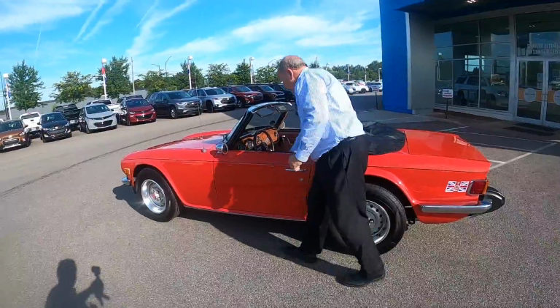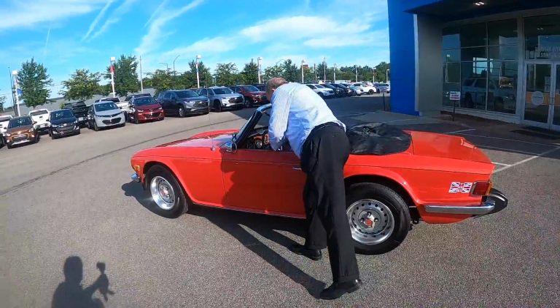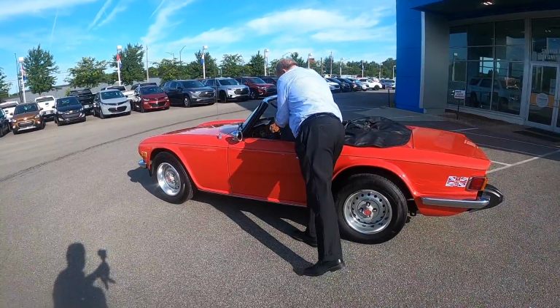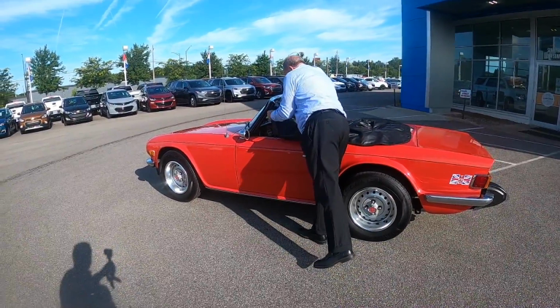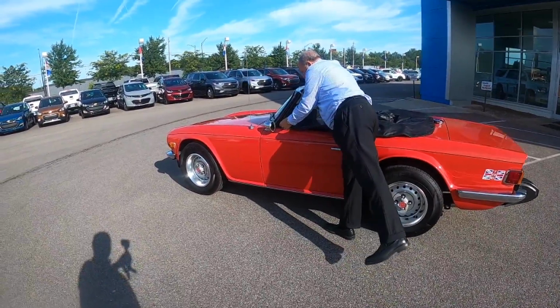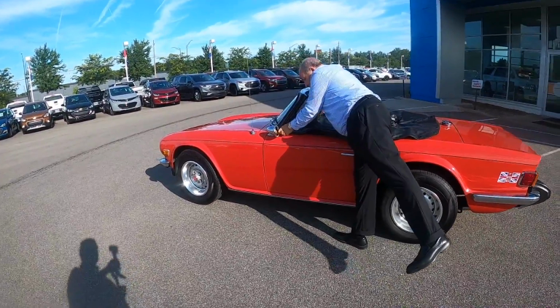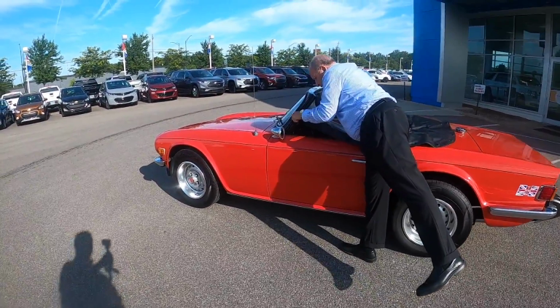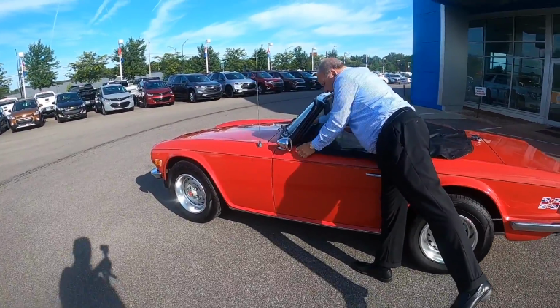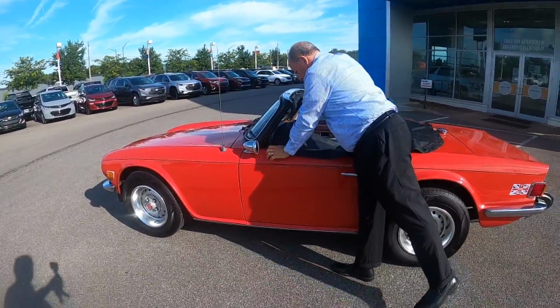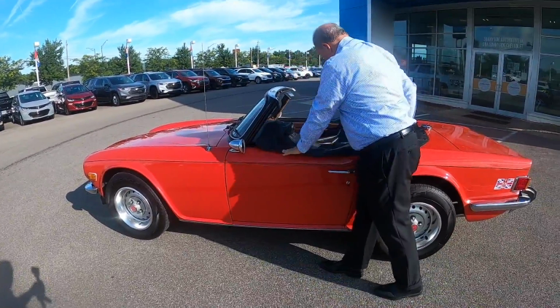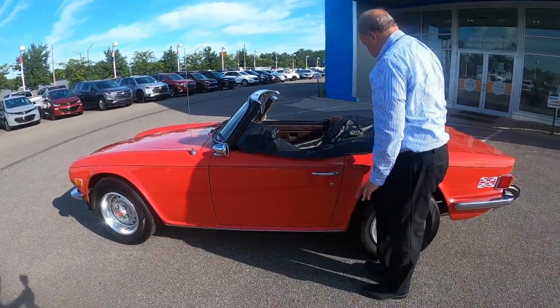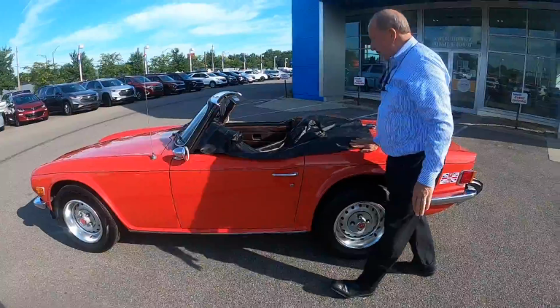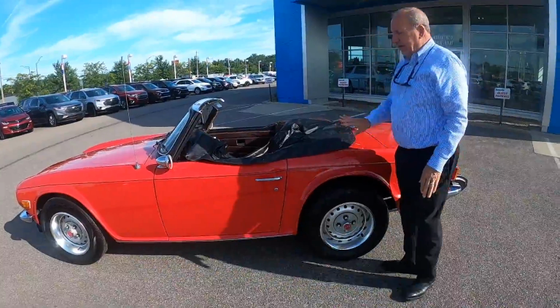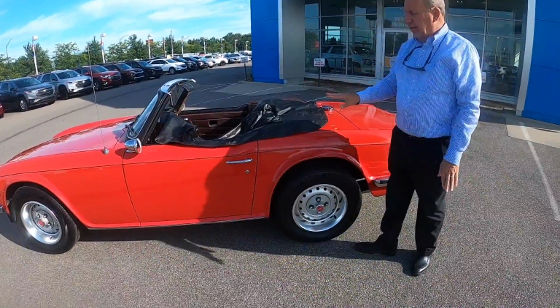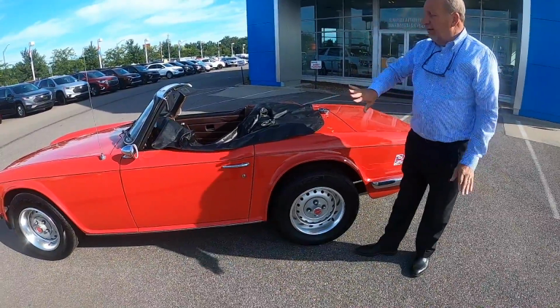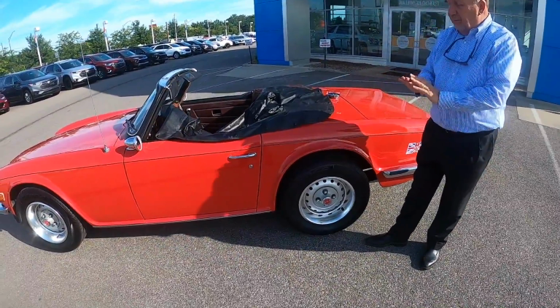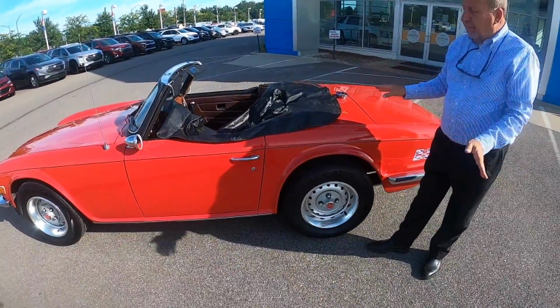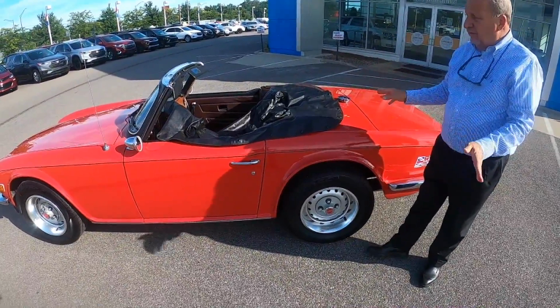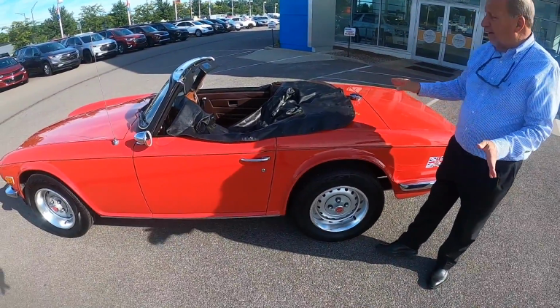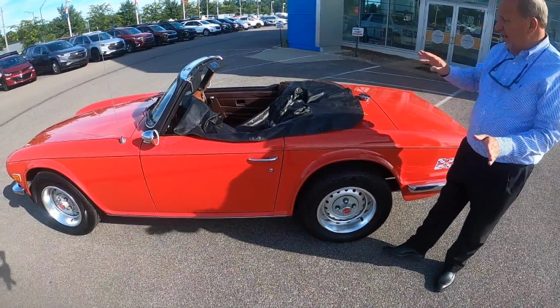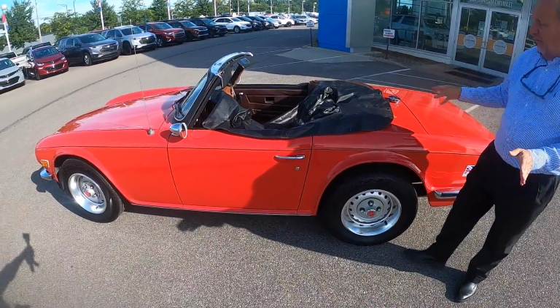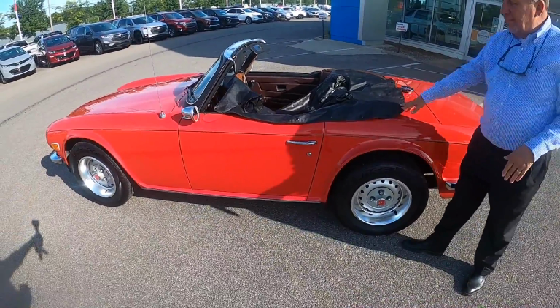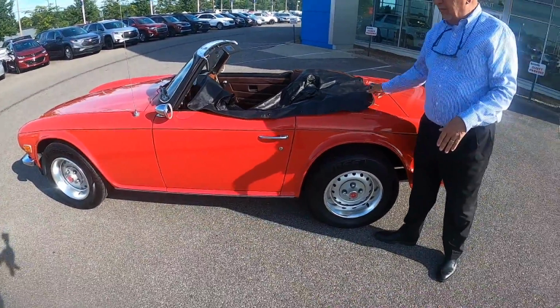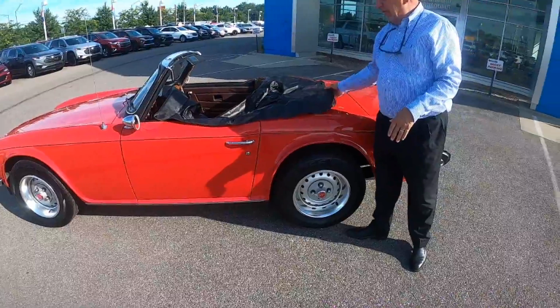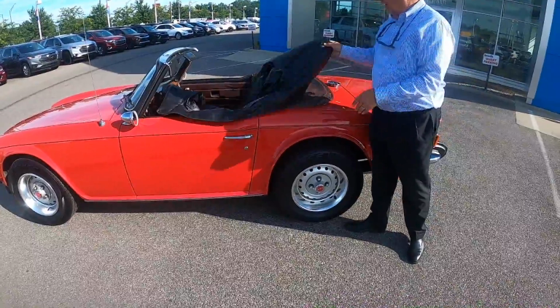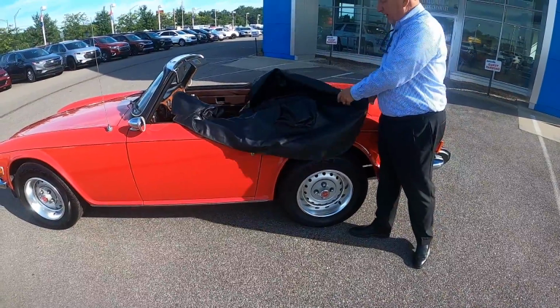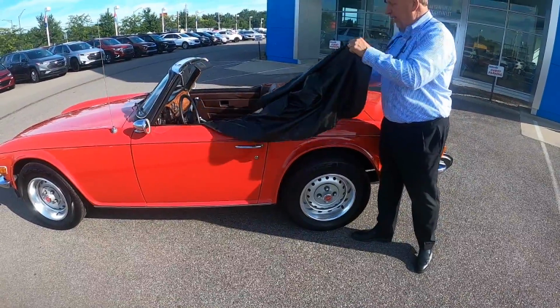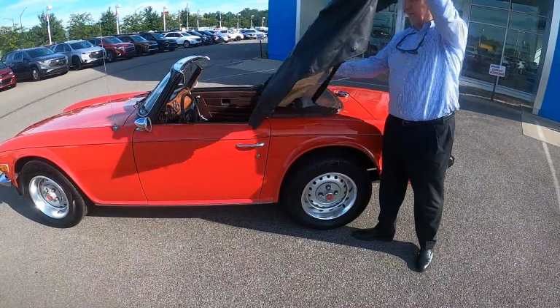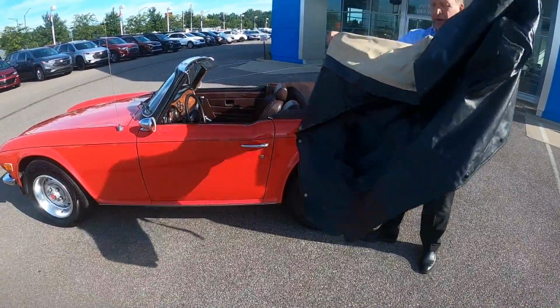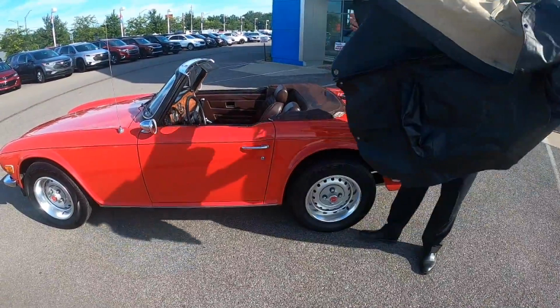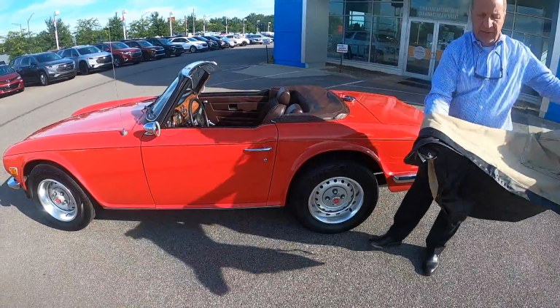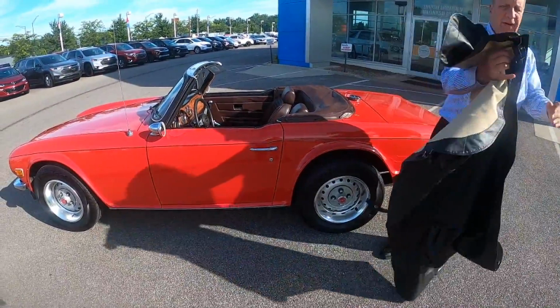This just snaps on in a number of locations and will snap on and cover the car, really for using the car and not using the top. This is the best way to leave your car out in the daytime if you don't want to bother putting the top up.